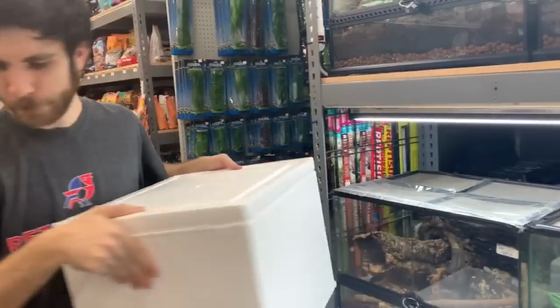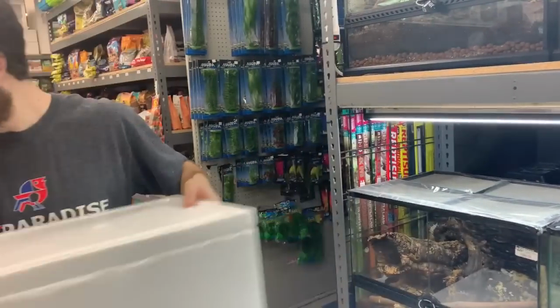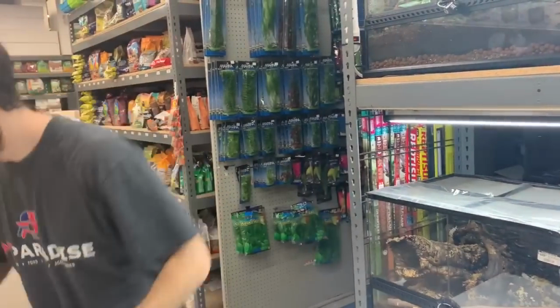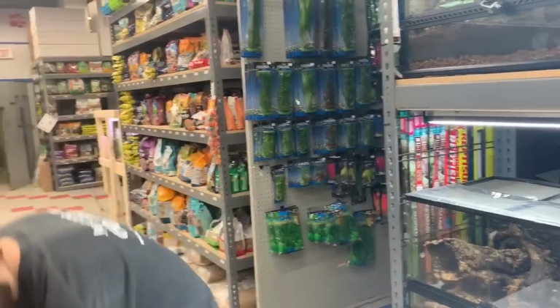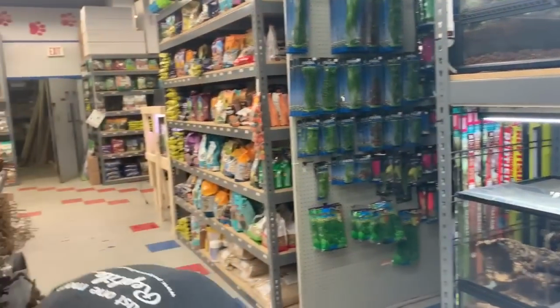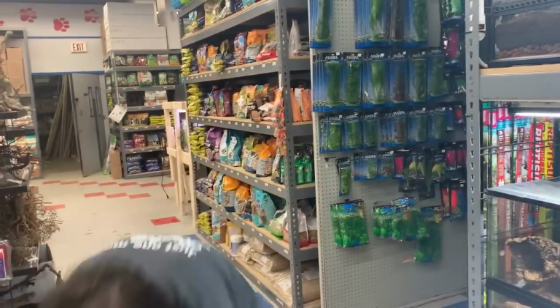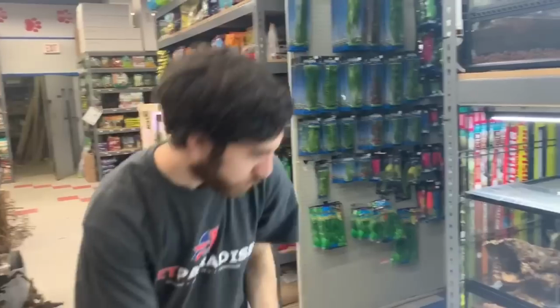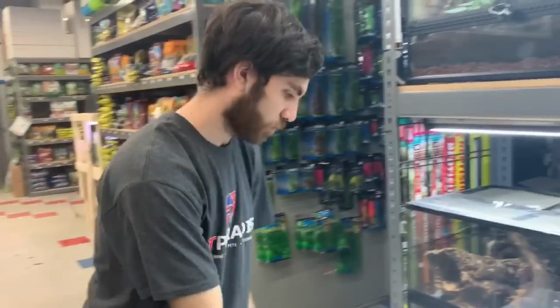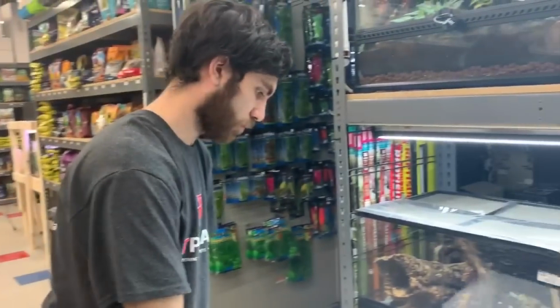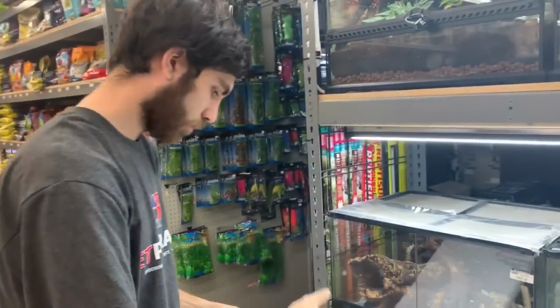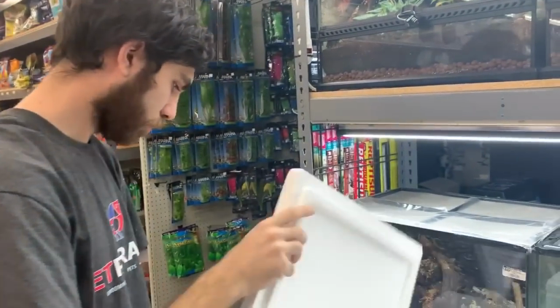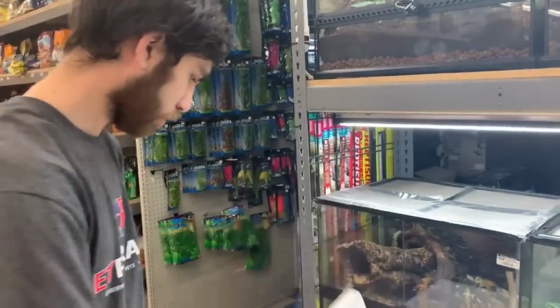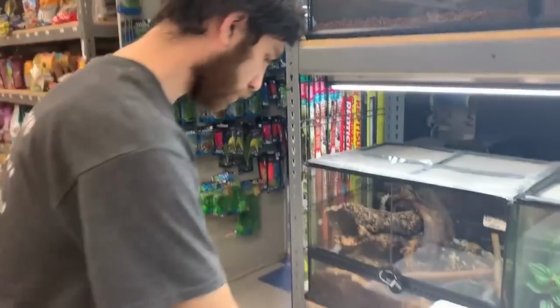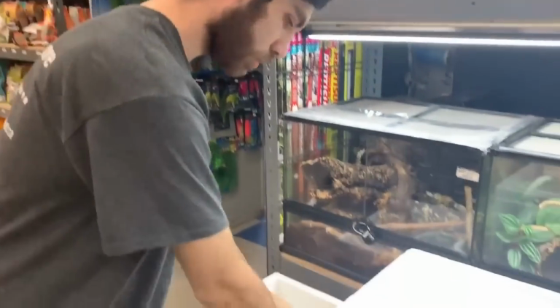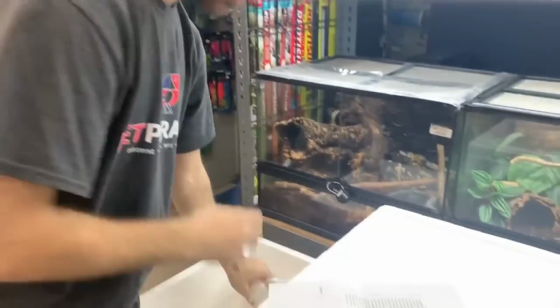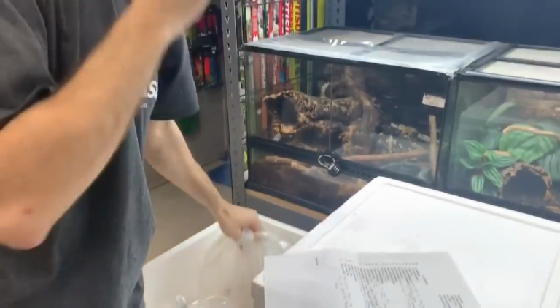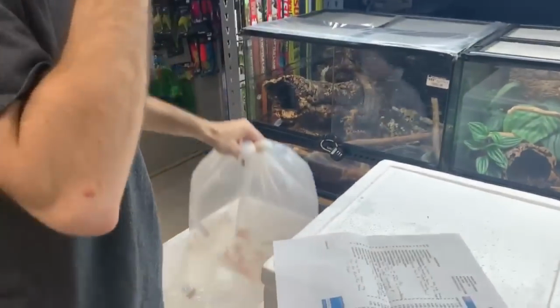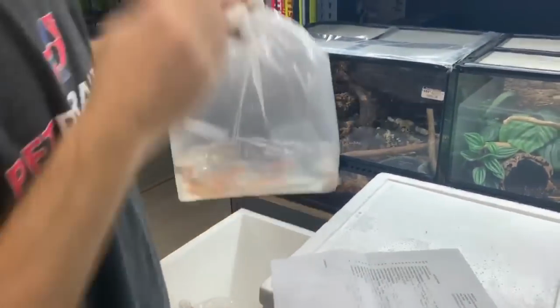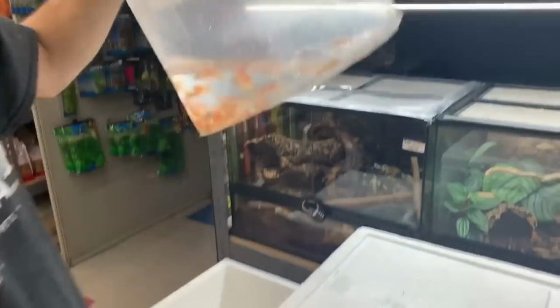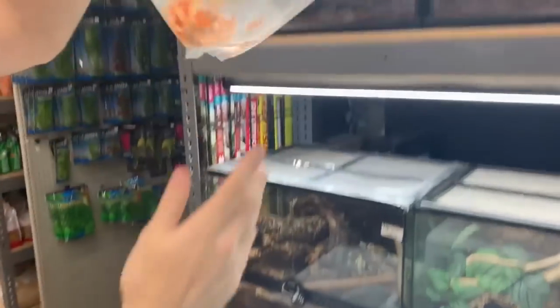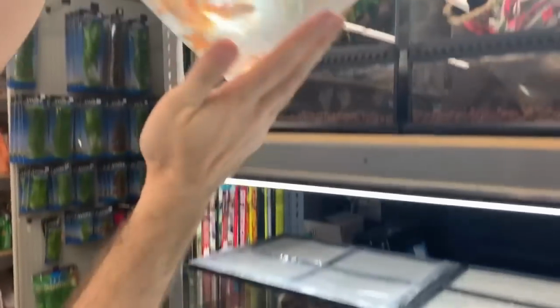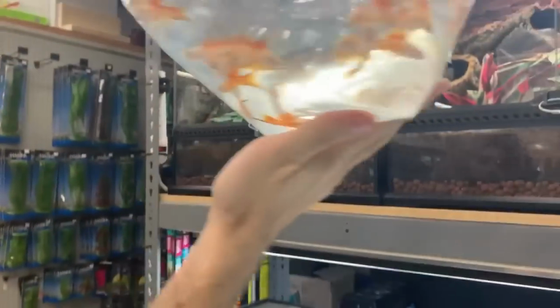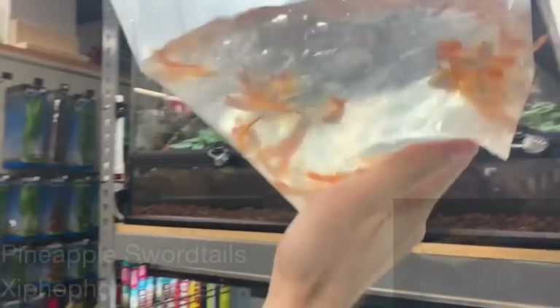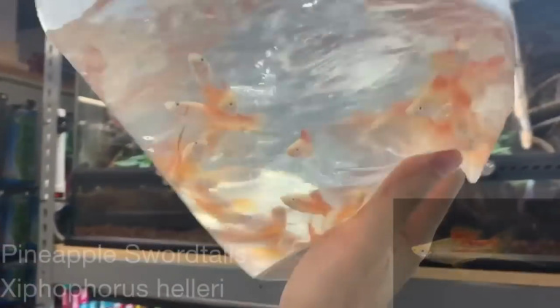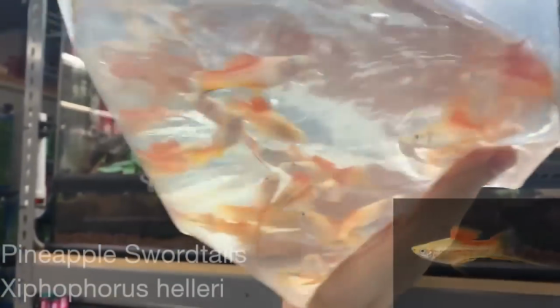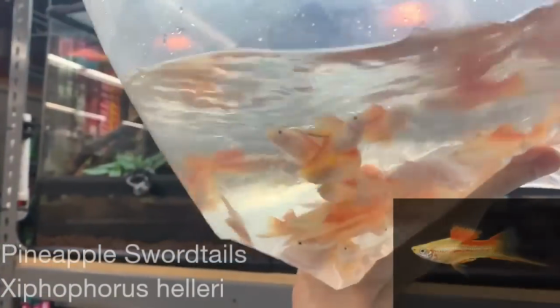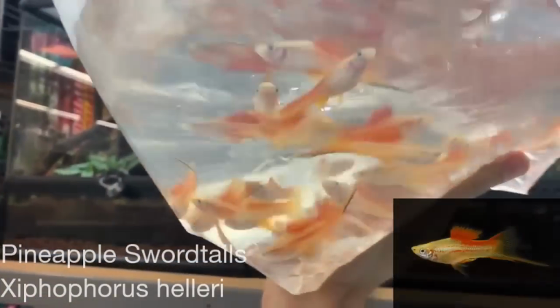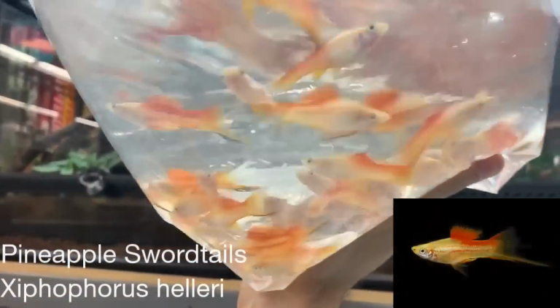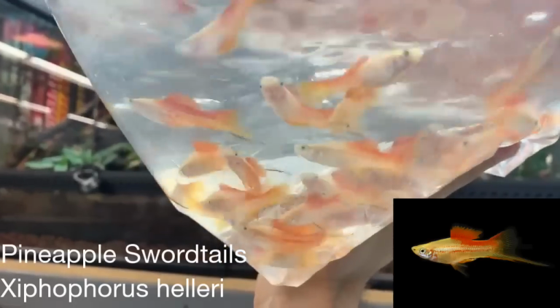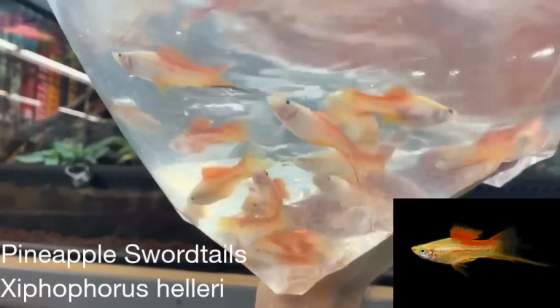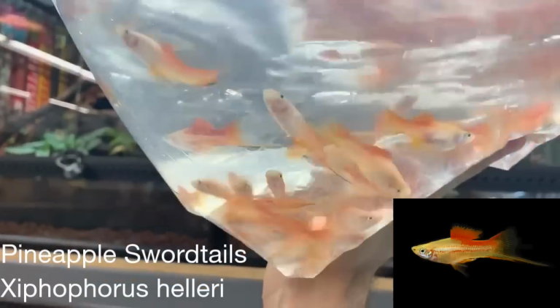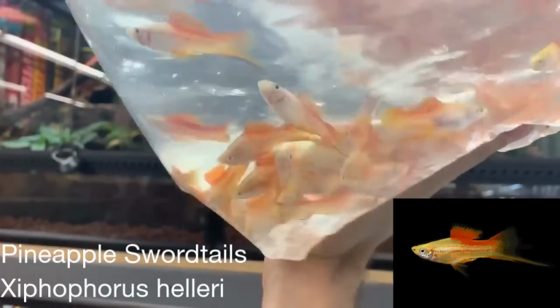These are some swordtails. Looks pretty male-heavy.